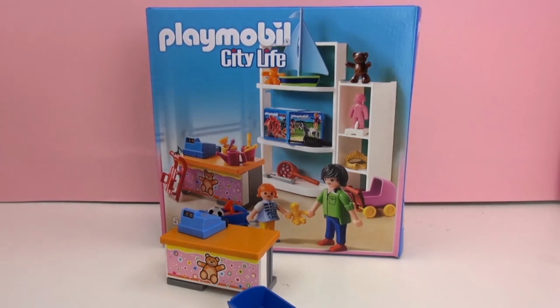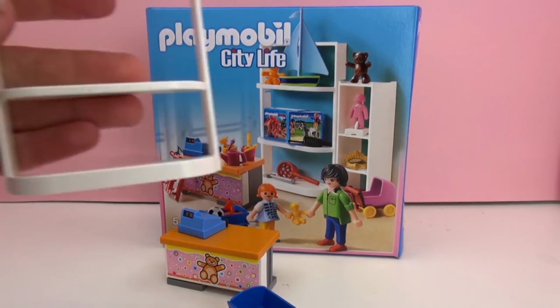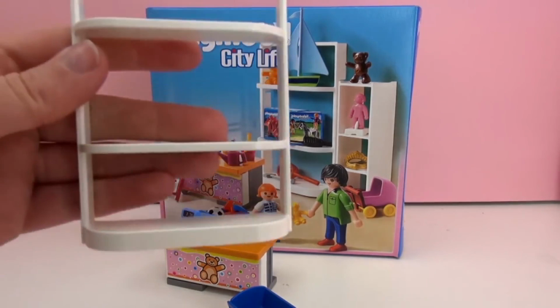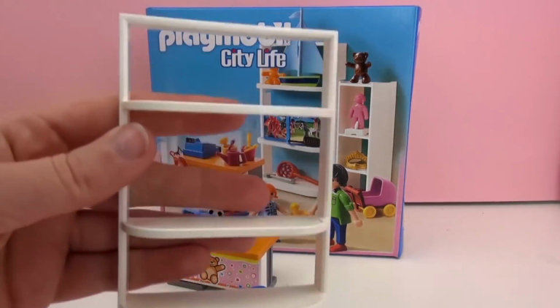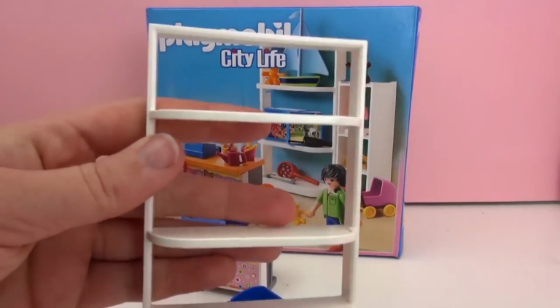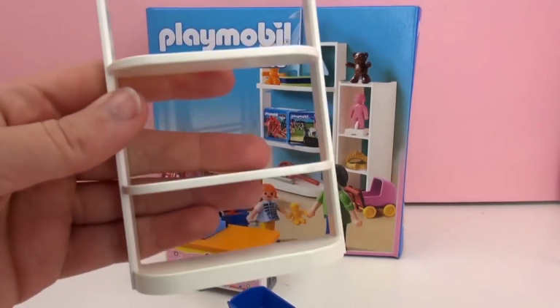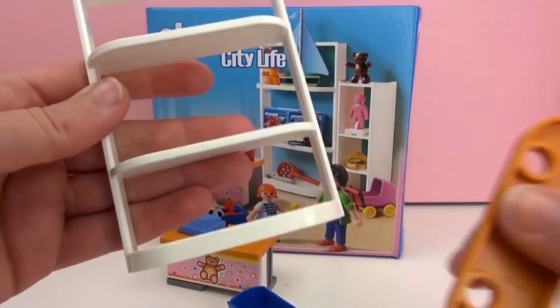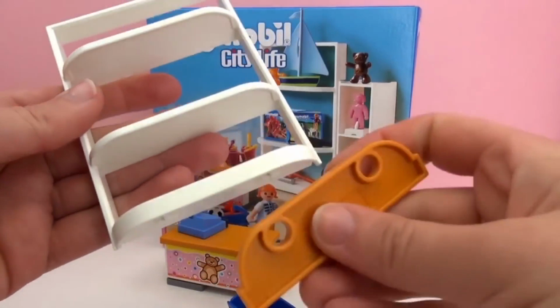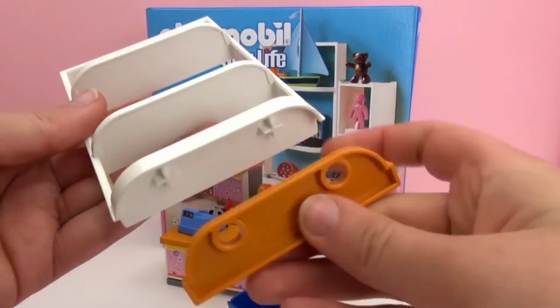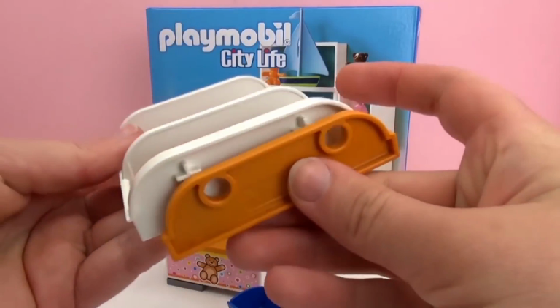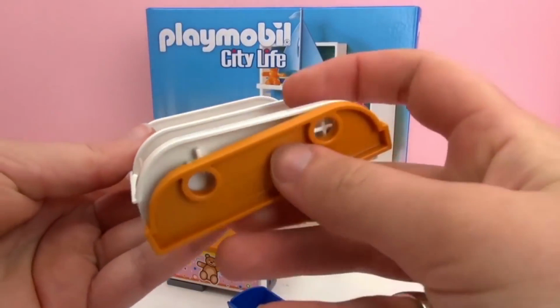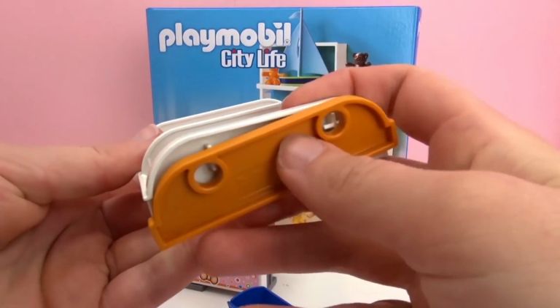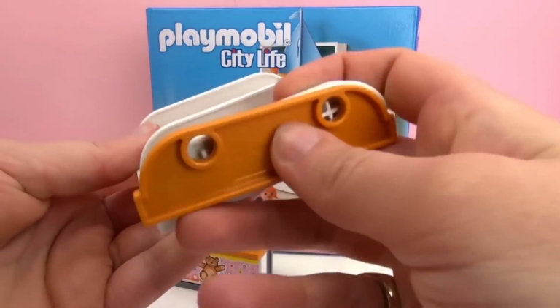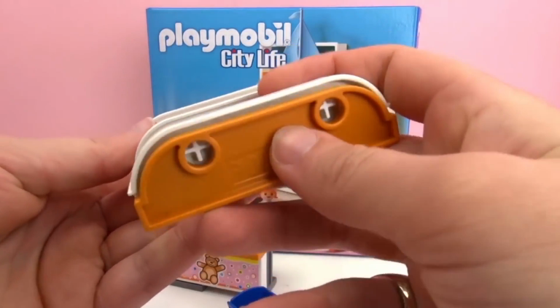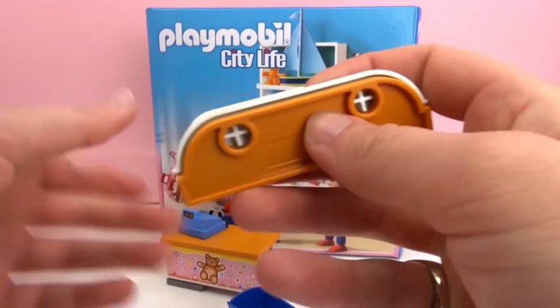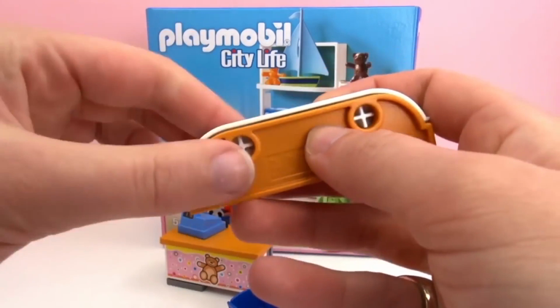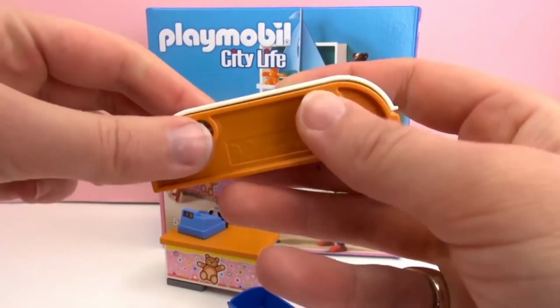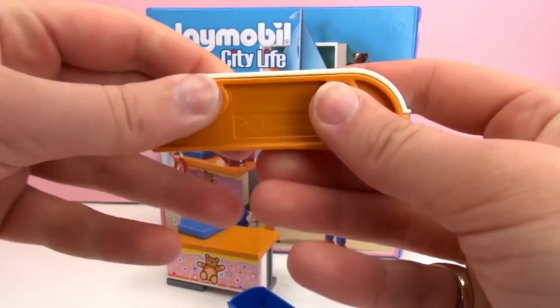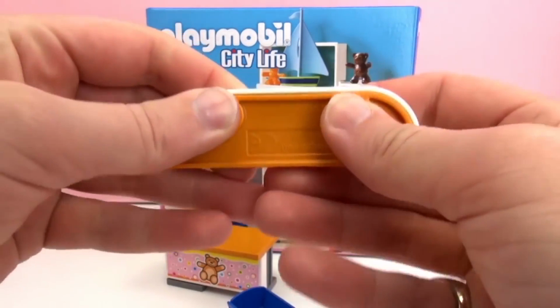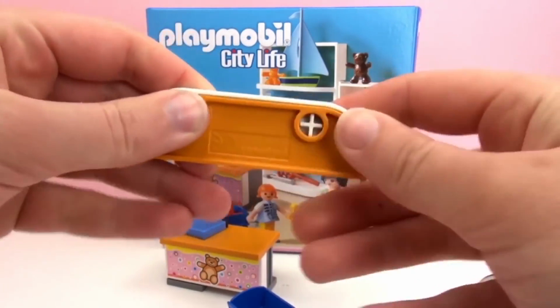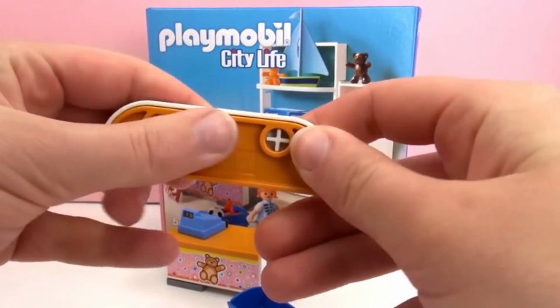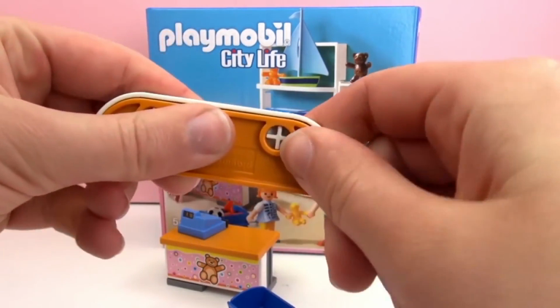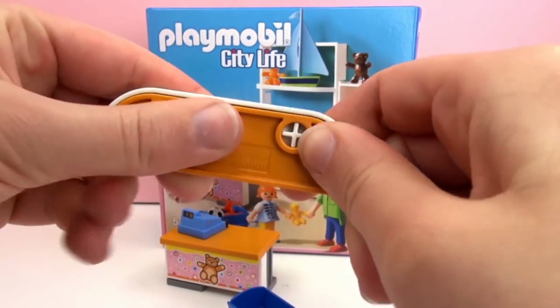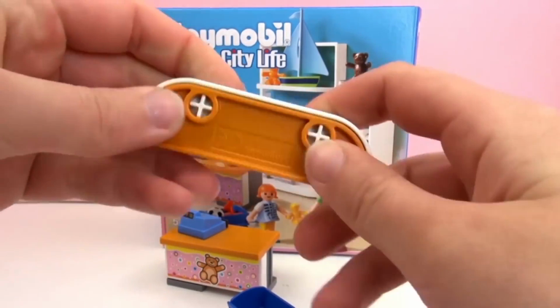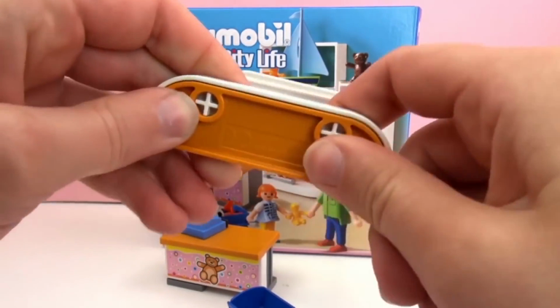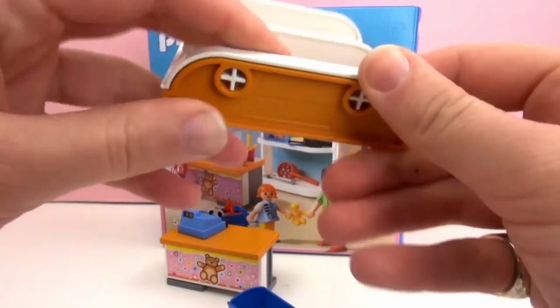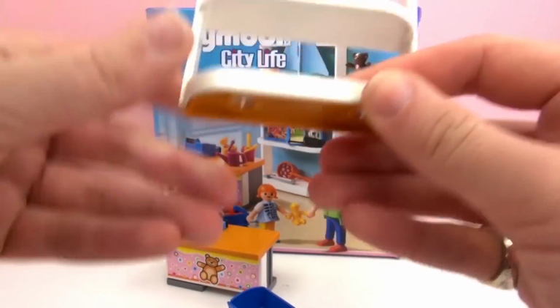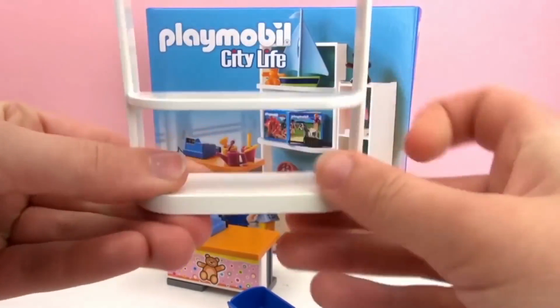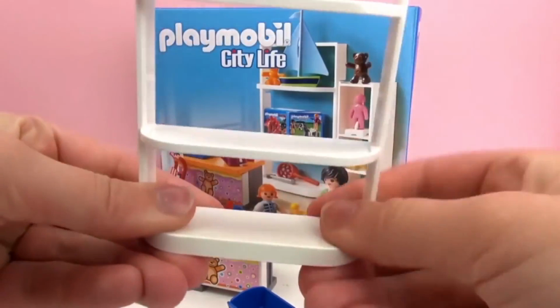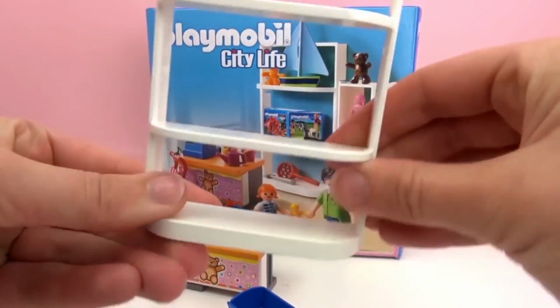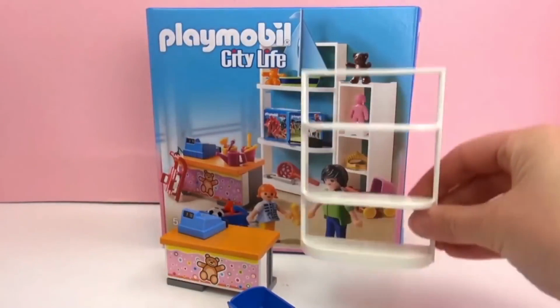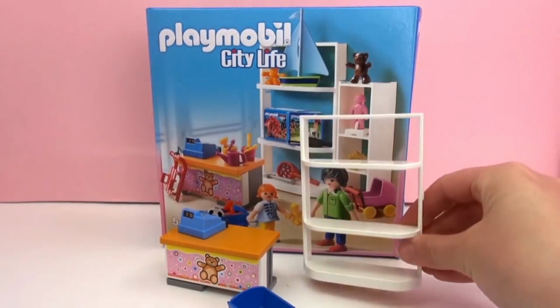Next we have our shelf. Here's the stand — make sure it stands up straight. Clip it onto the bottom.